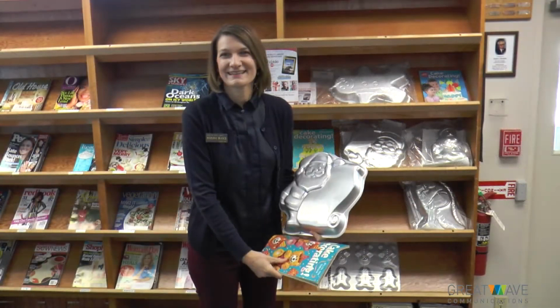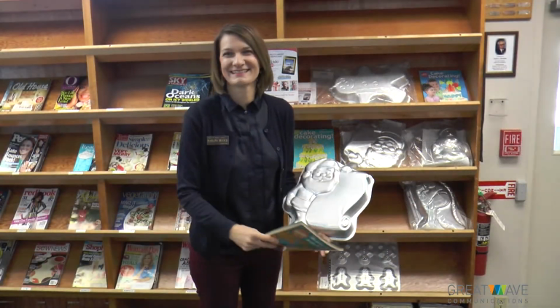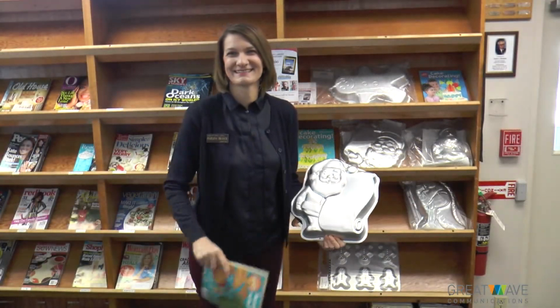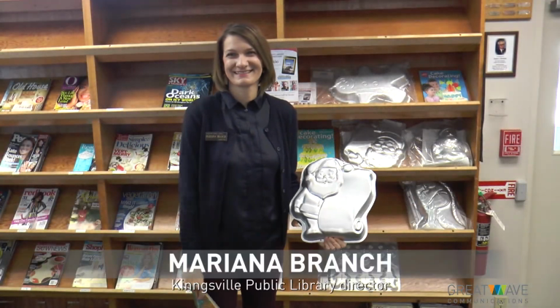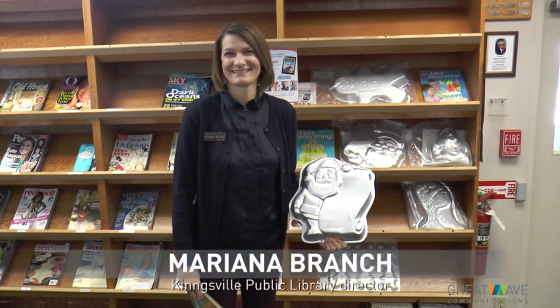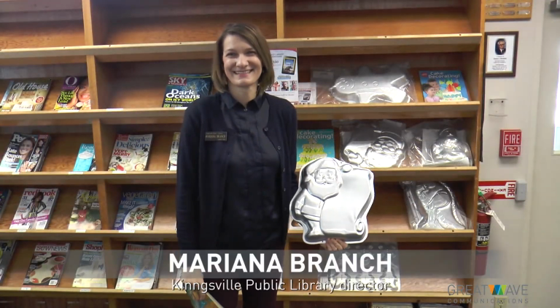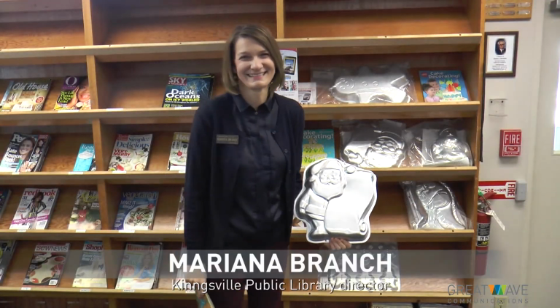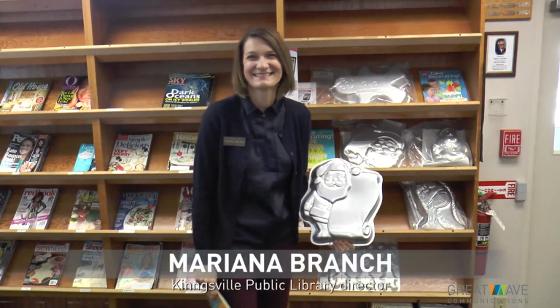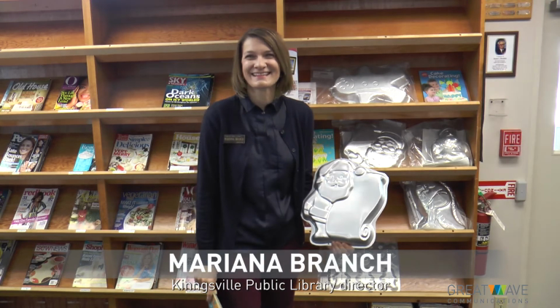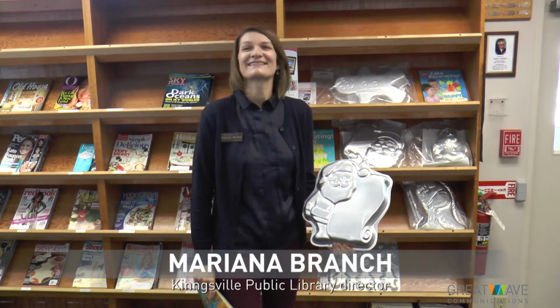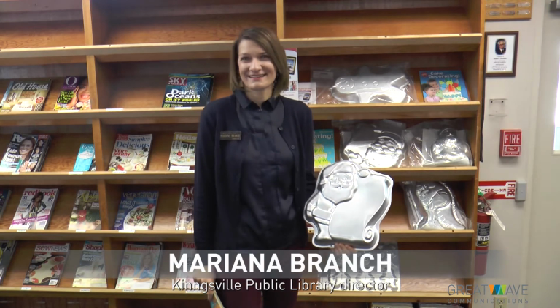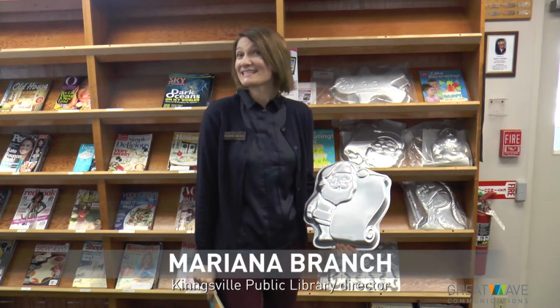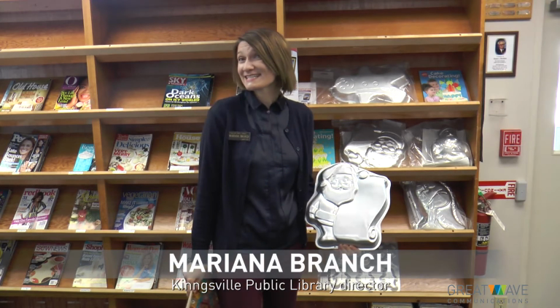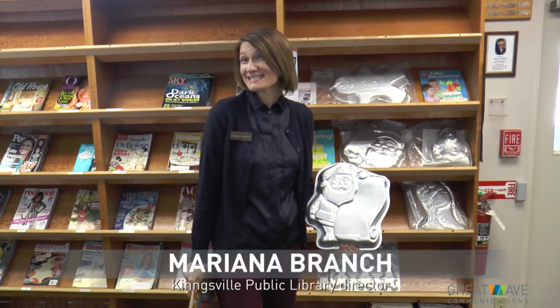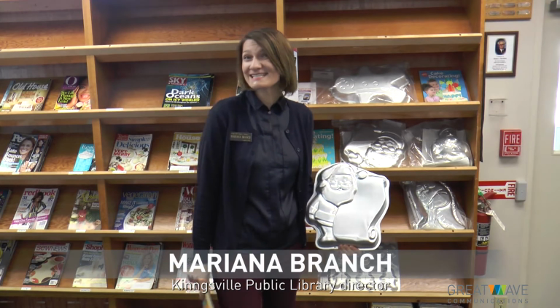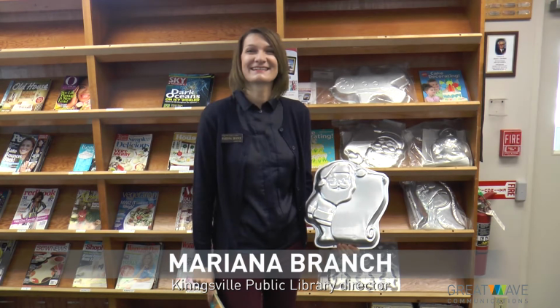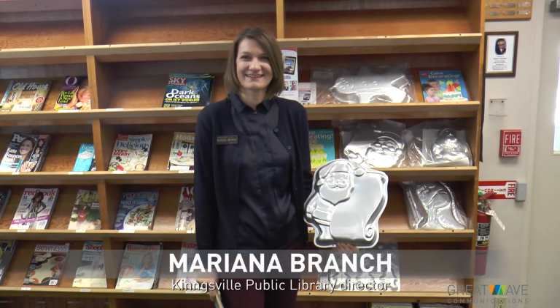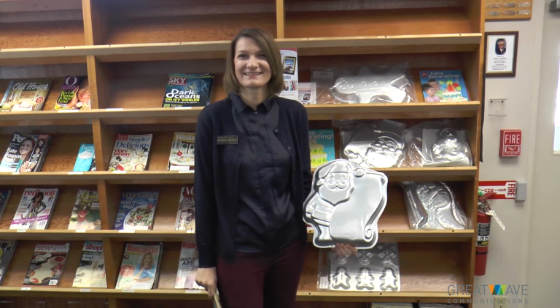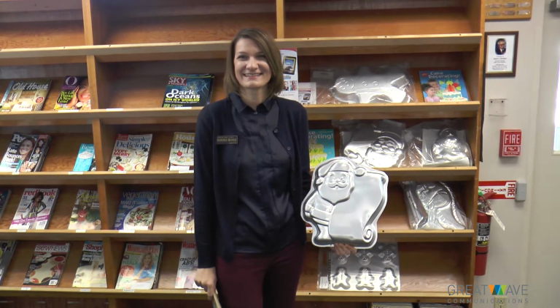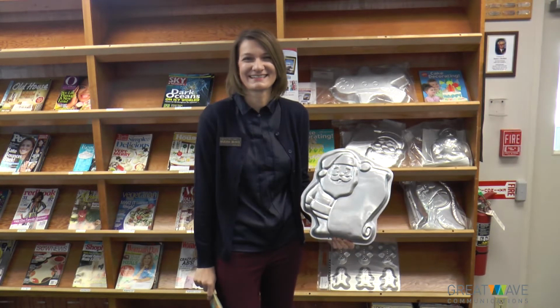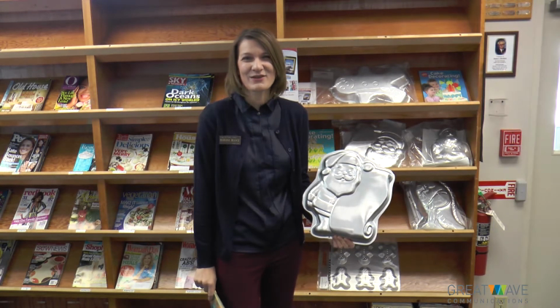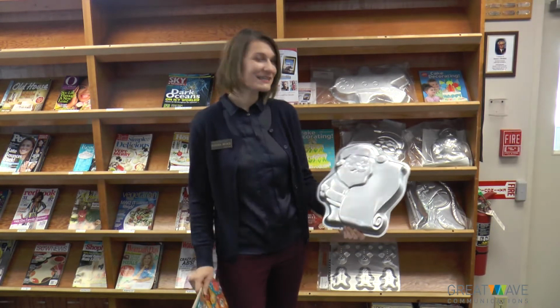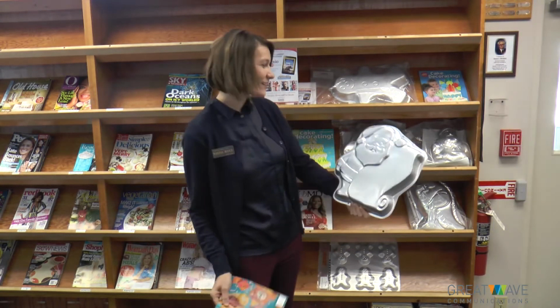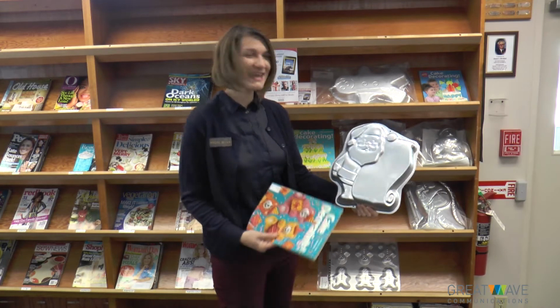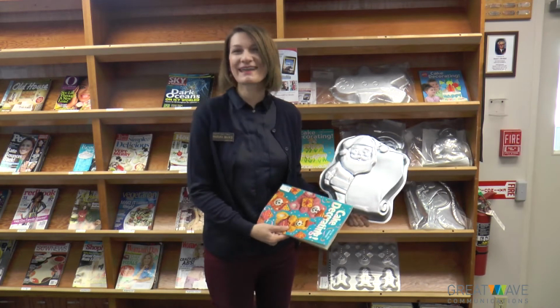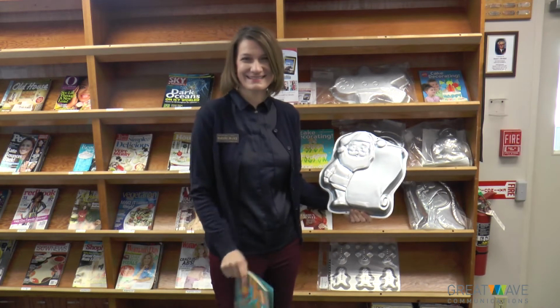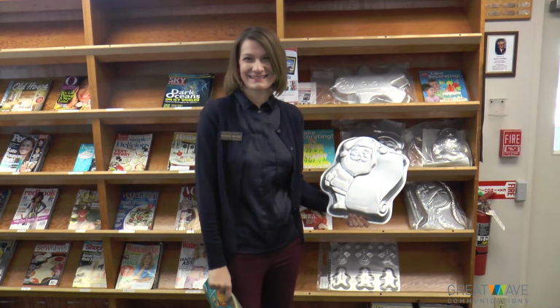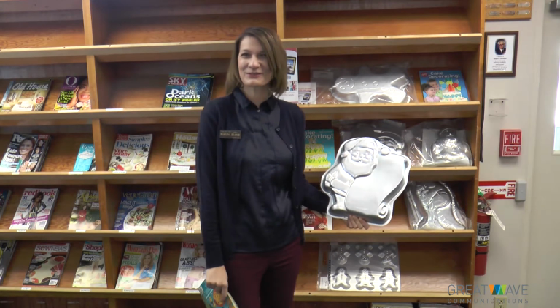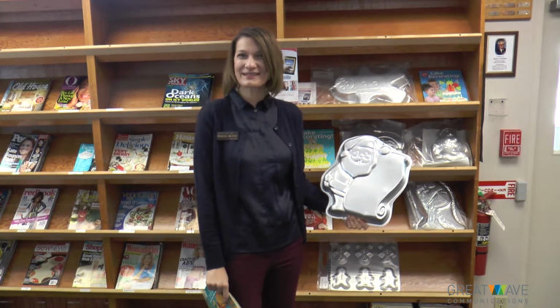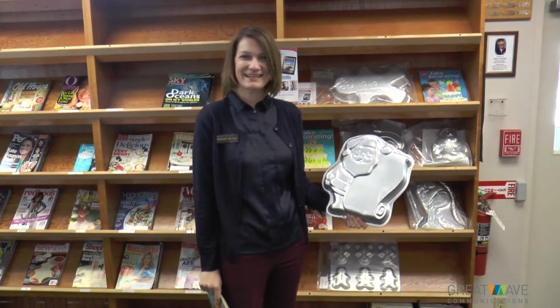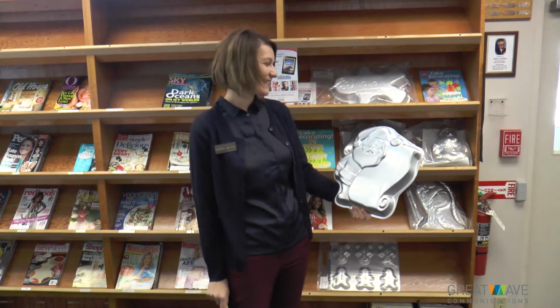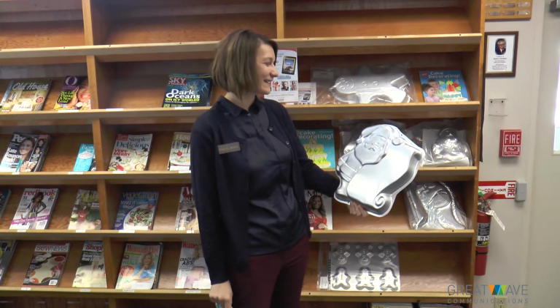Libraries — you can check out books, you can check out DVDs, and now what else can we check out? We can check out cake pans. Who knew we could check out cake pans?